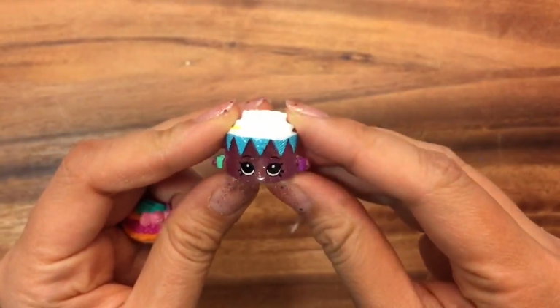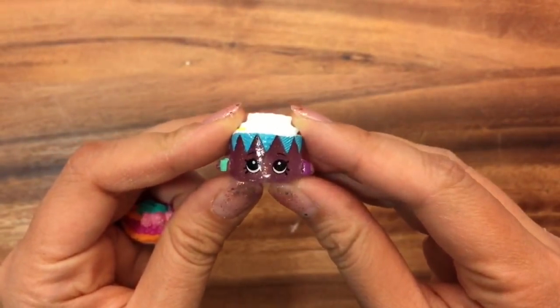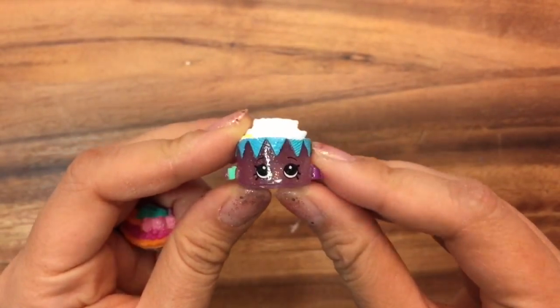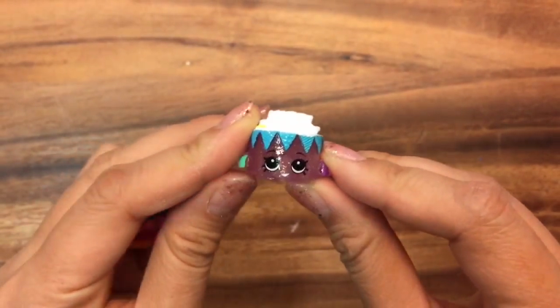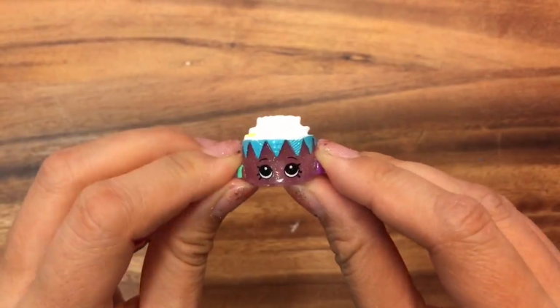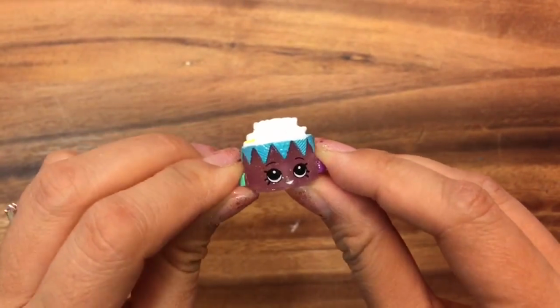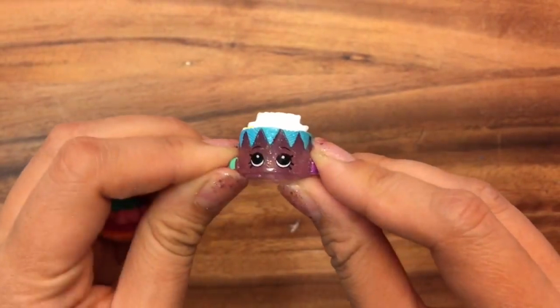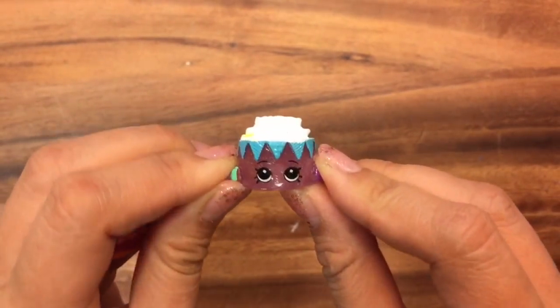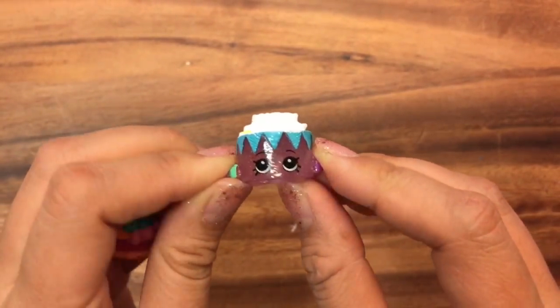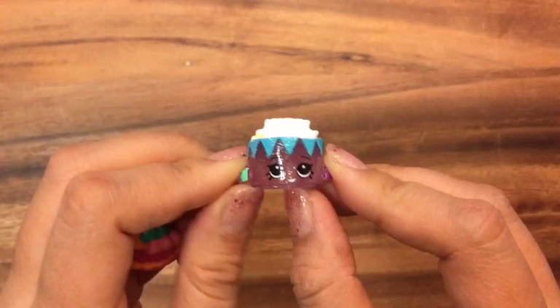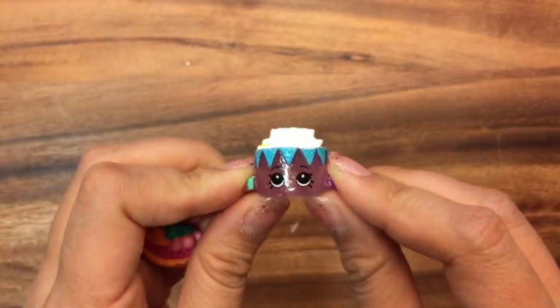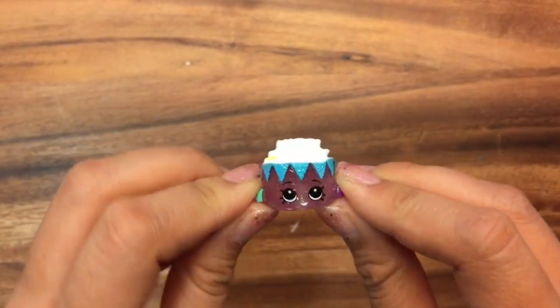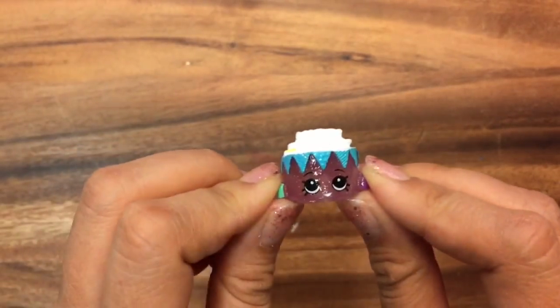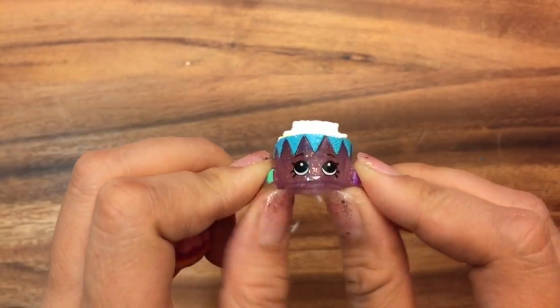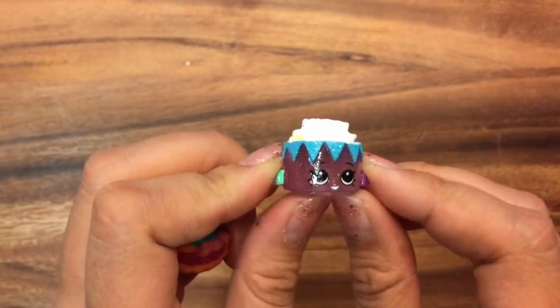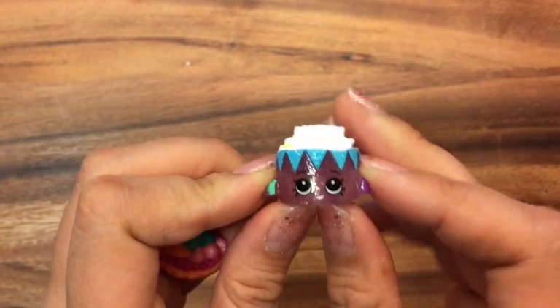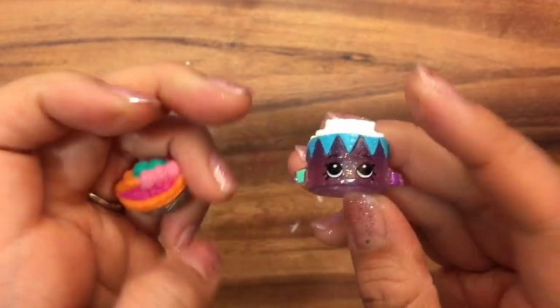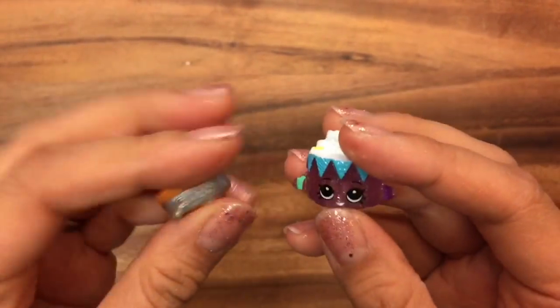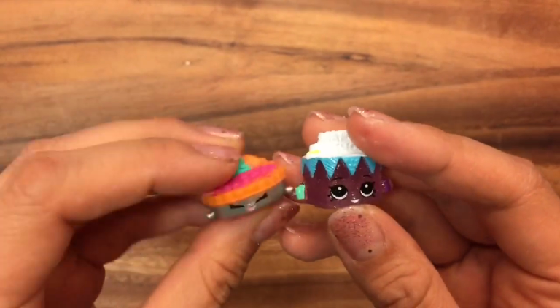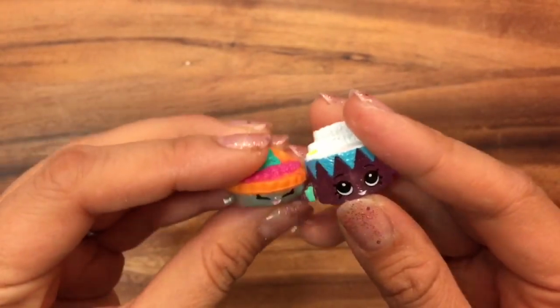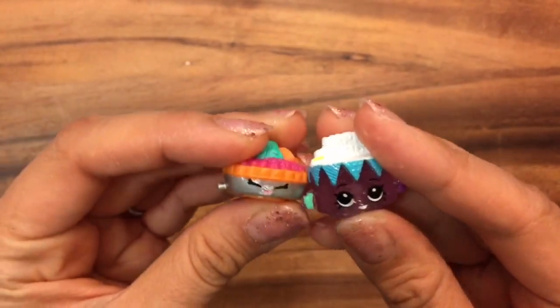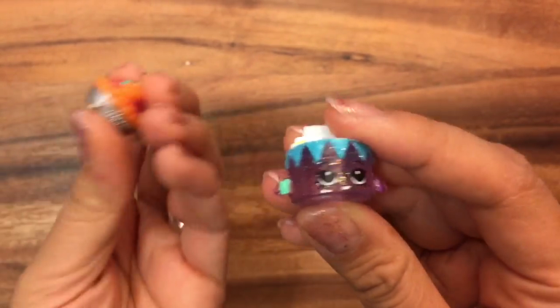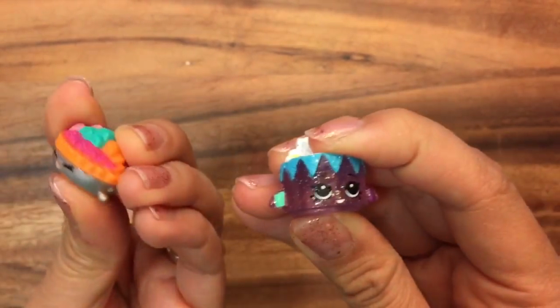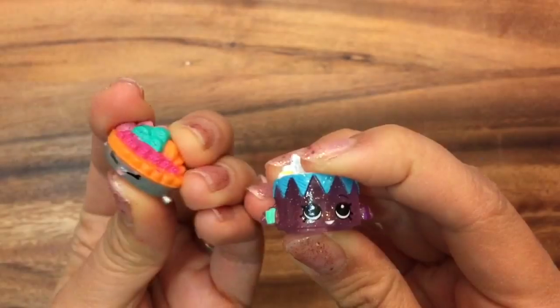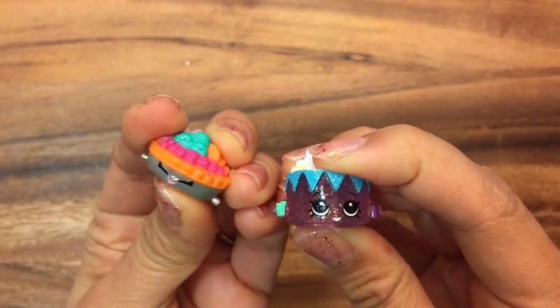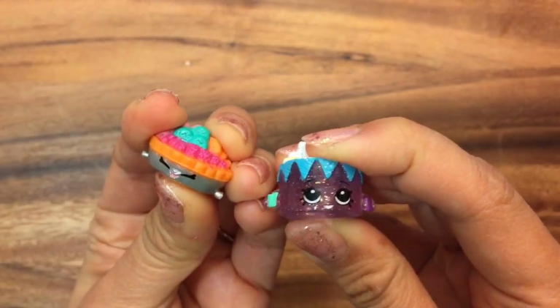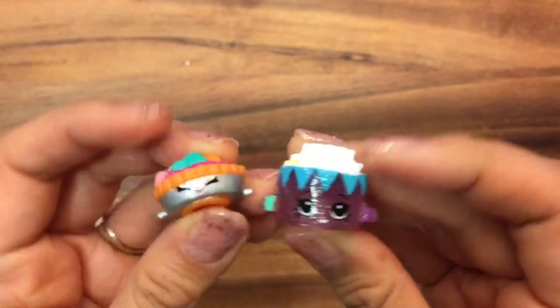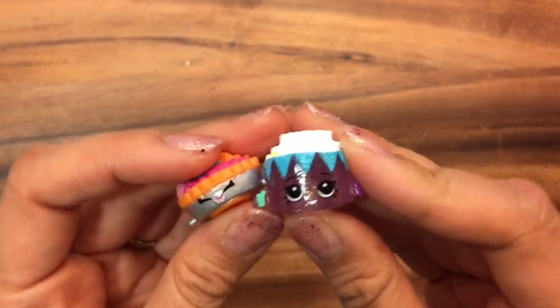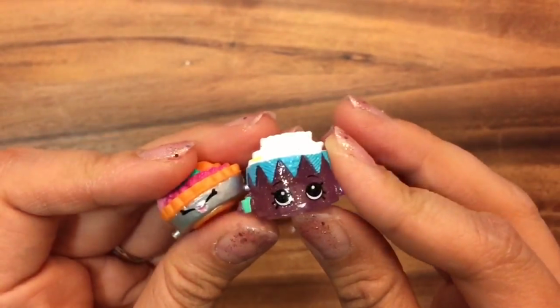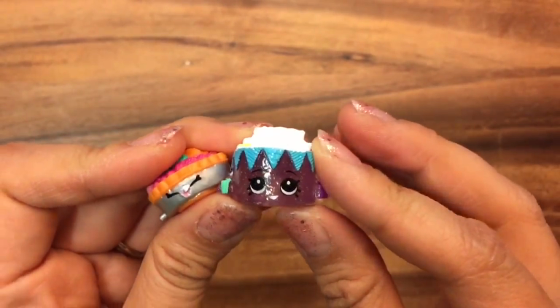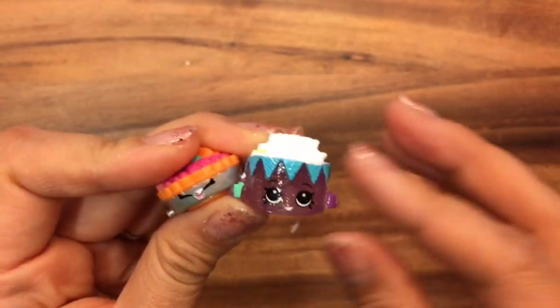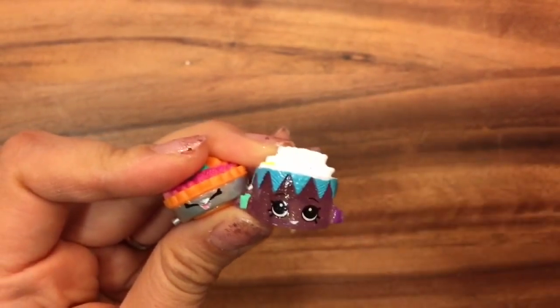I wanted to show you before I open these - my ultra rare Betty Birthday Cake. I got two of these in a previous video, so one of them is for my big giveaway along with Fifi Fruit Tart. If you didn't see my other Food Fair unboxing videos, be sure to check those out.